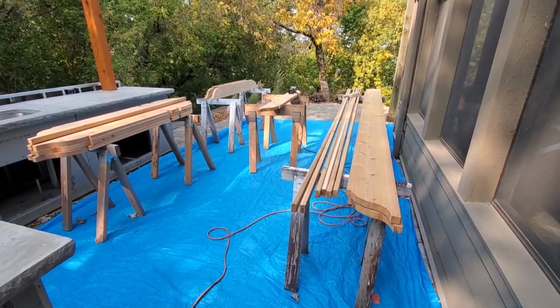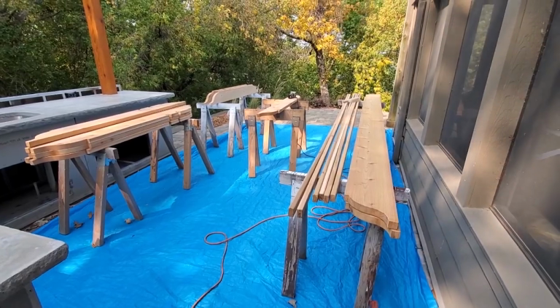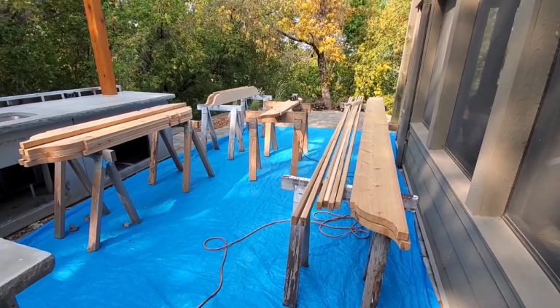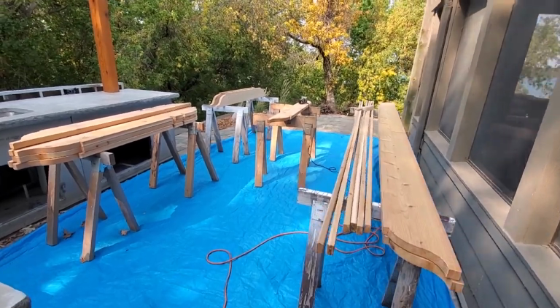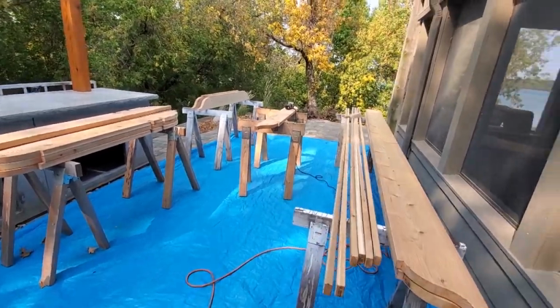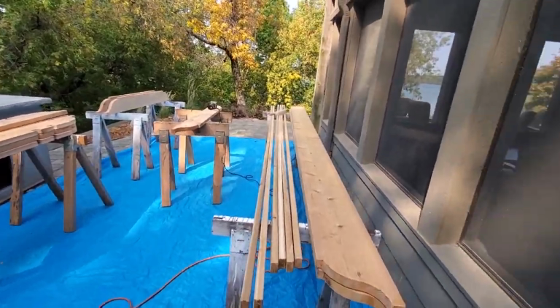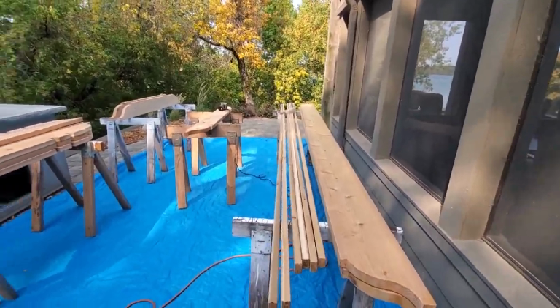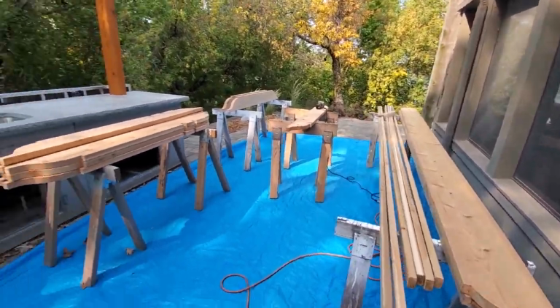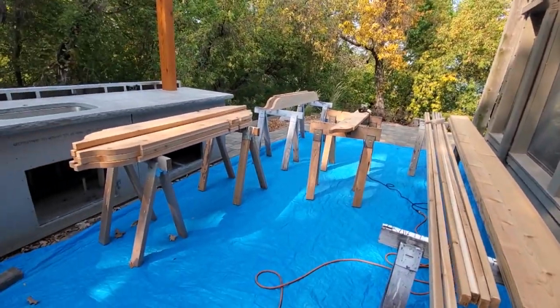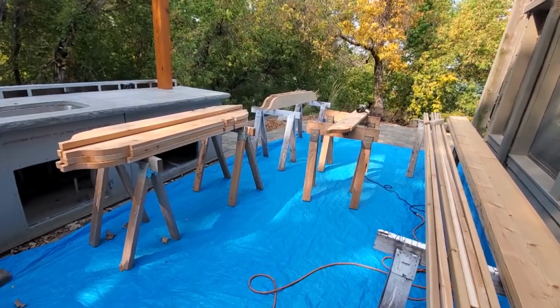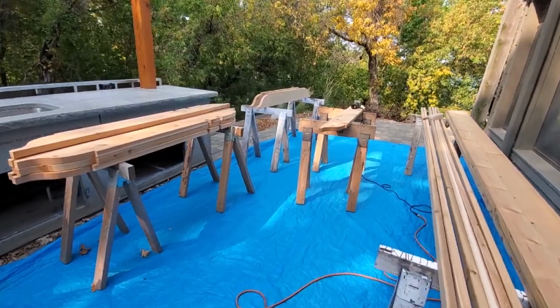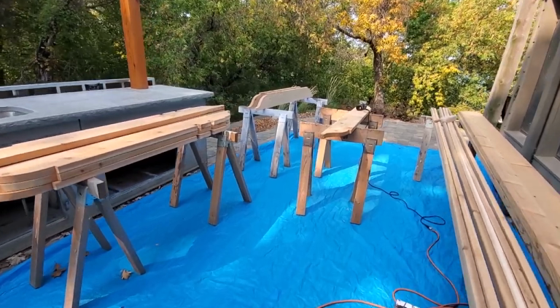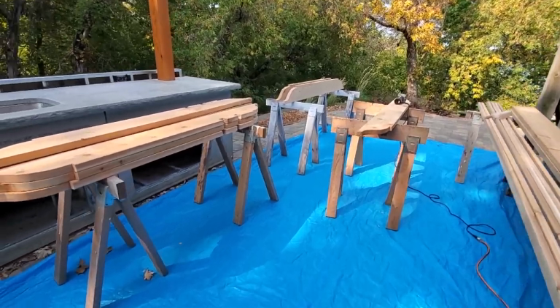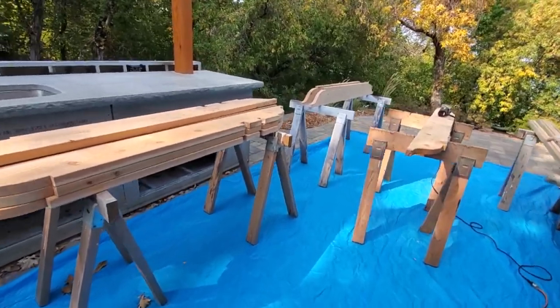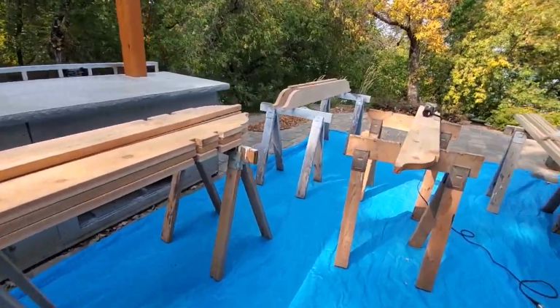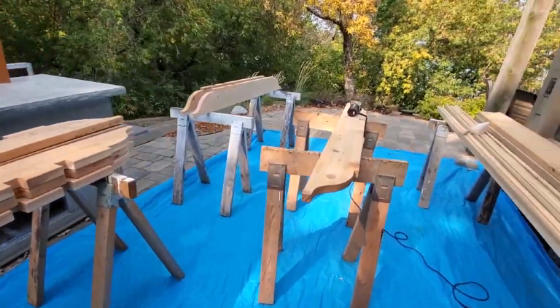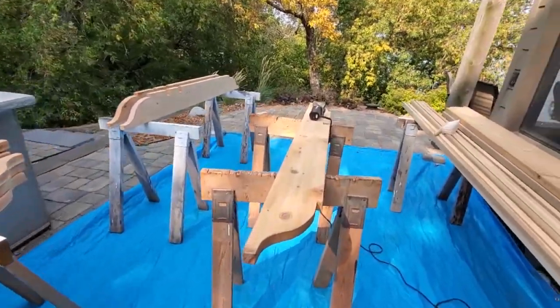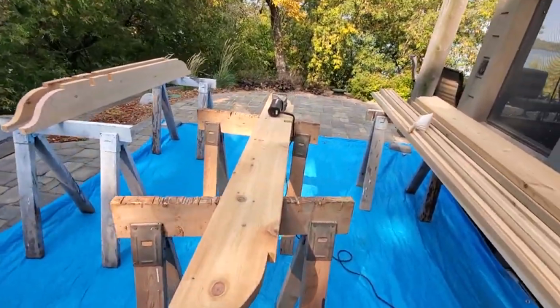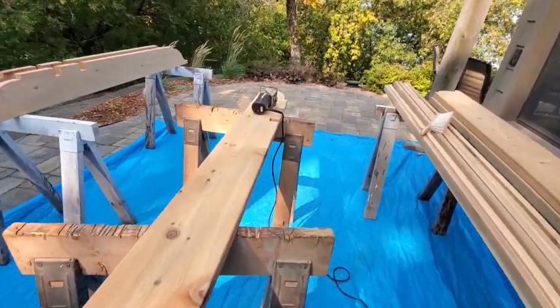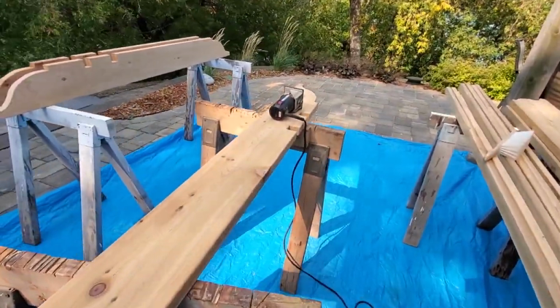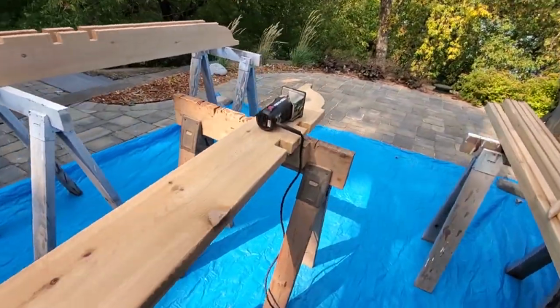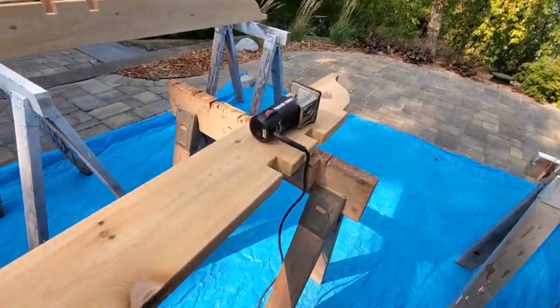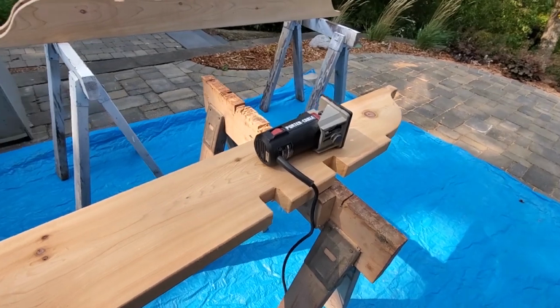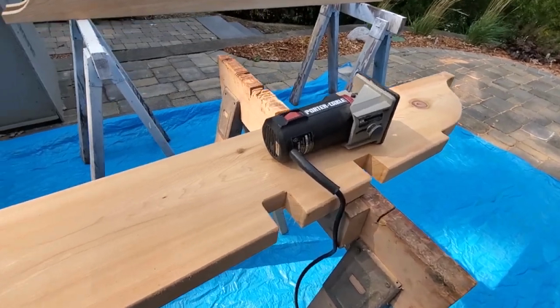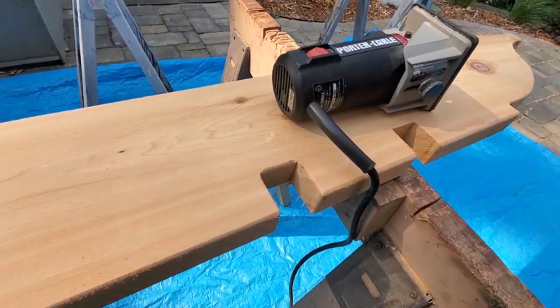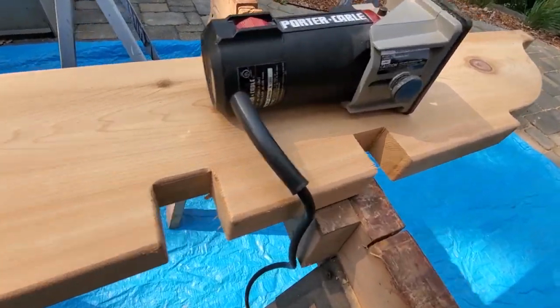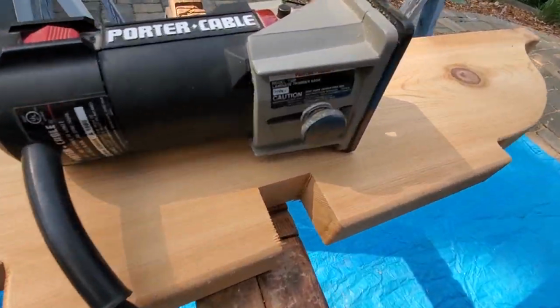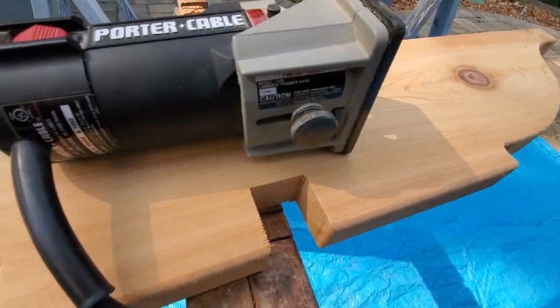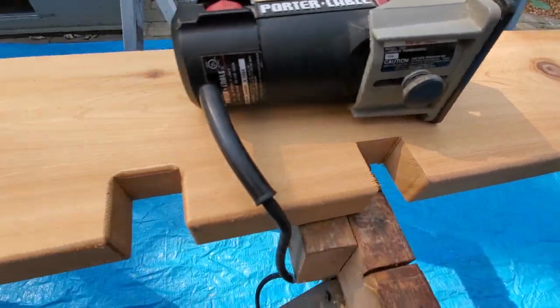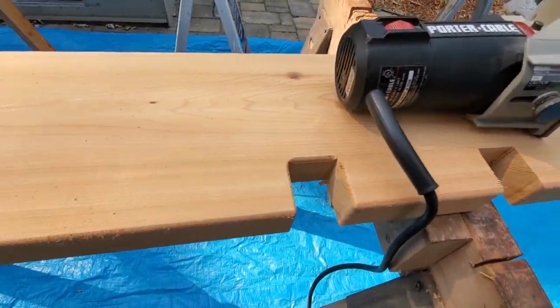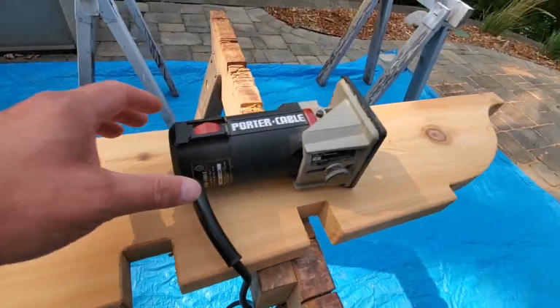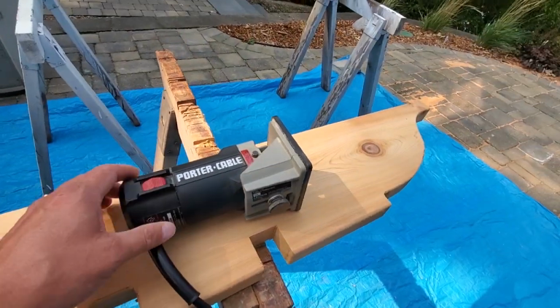We're getting set up to do the staining on the rafters and the purlins. The steps right now are just getting all the dust off. I've got finished routed and rounded-over edges, so that's what I'm taking care of right now.